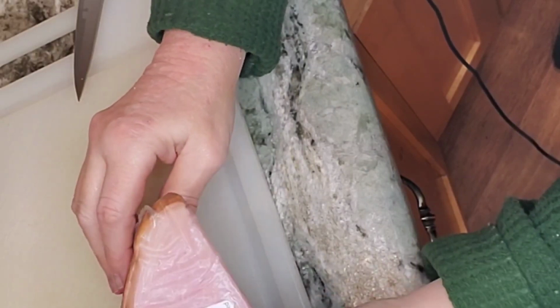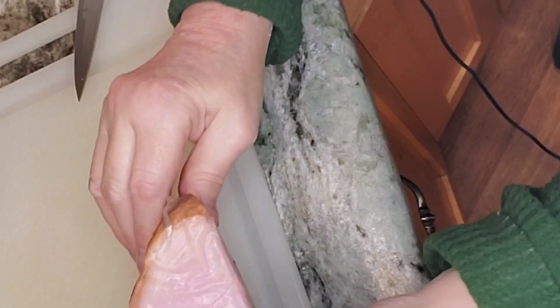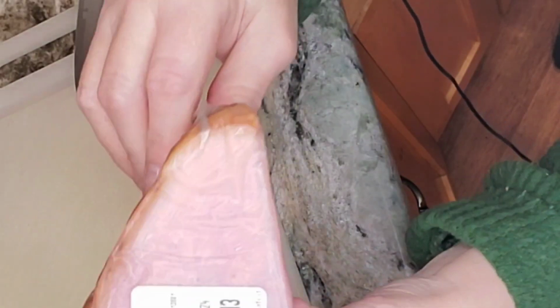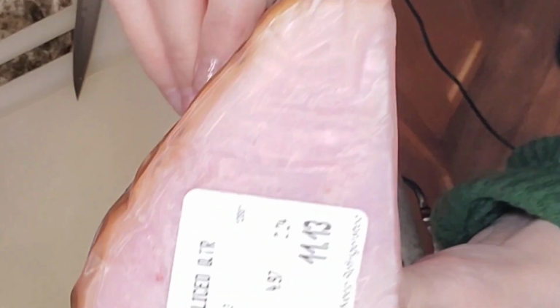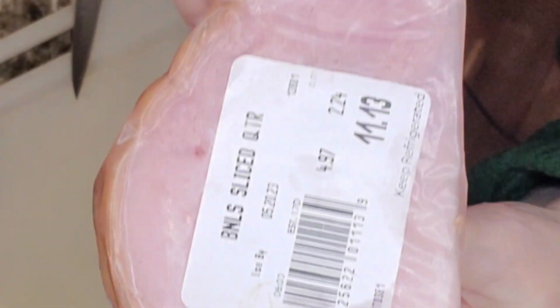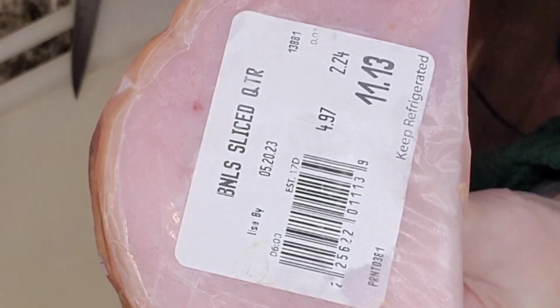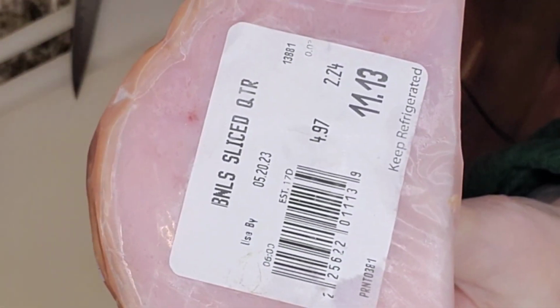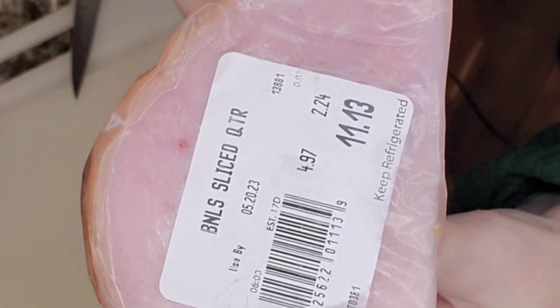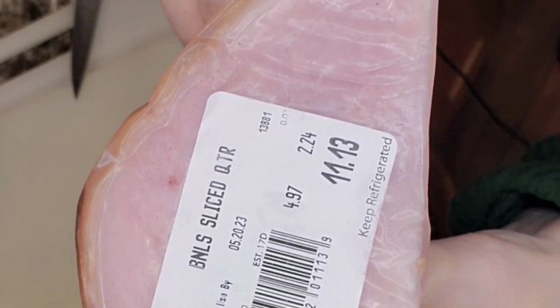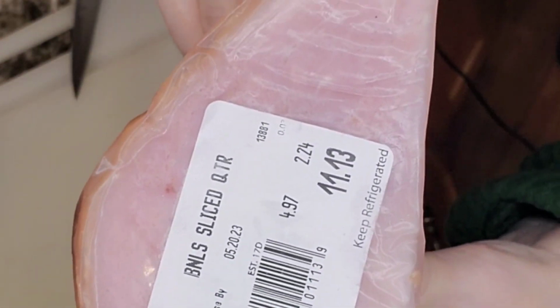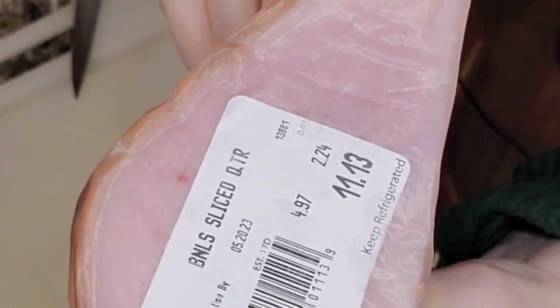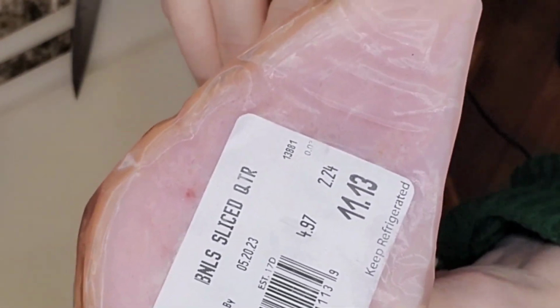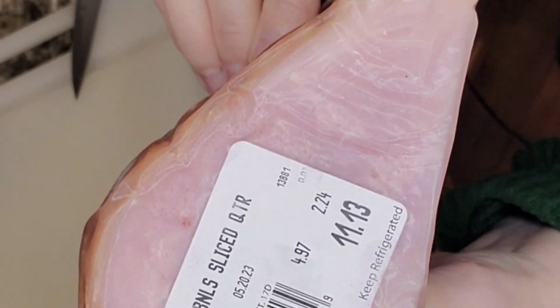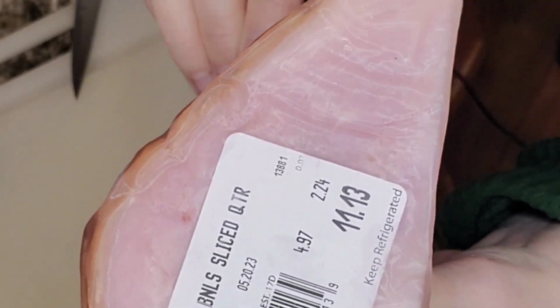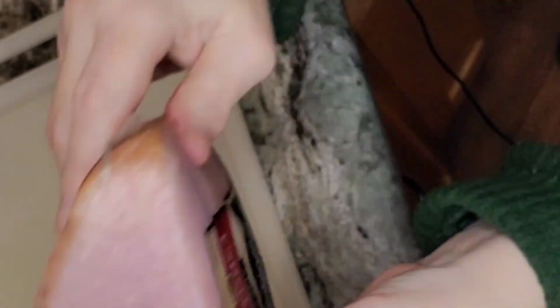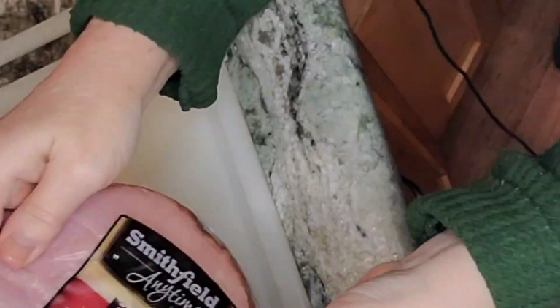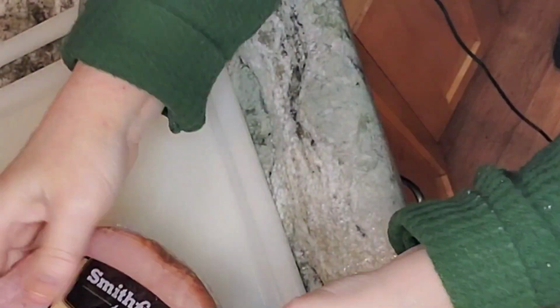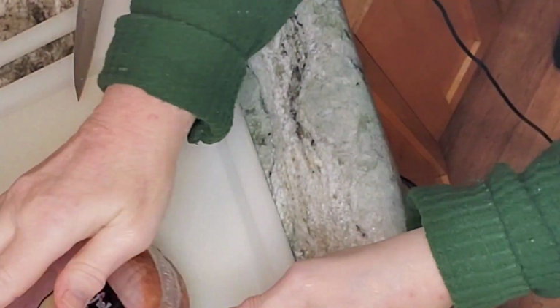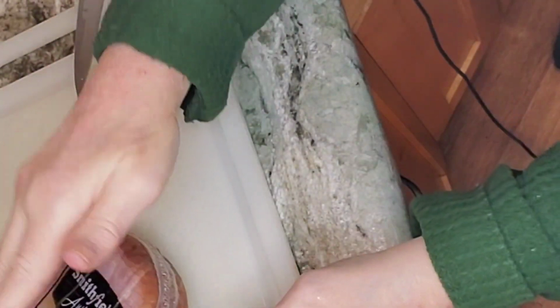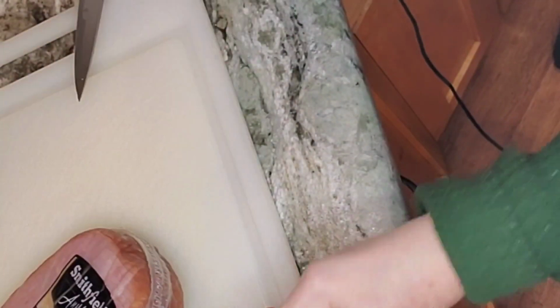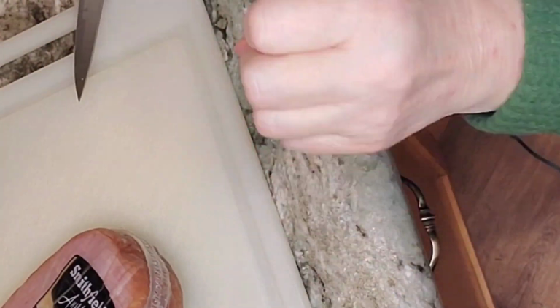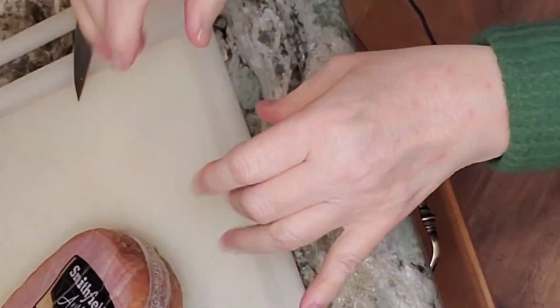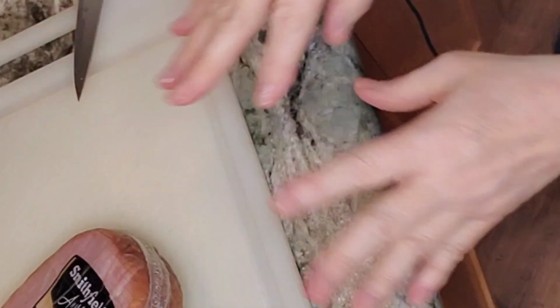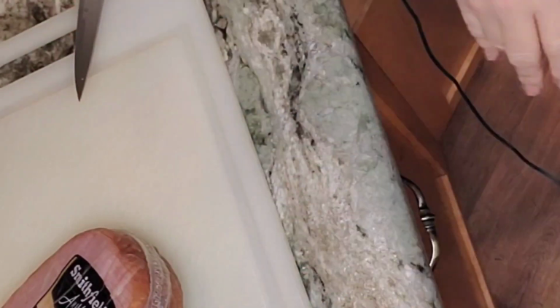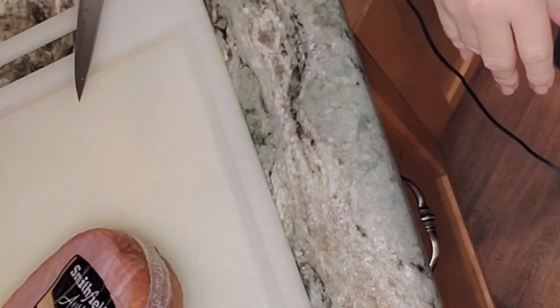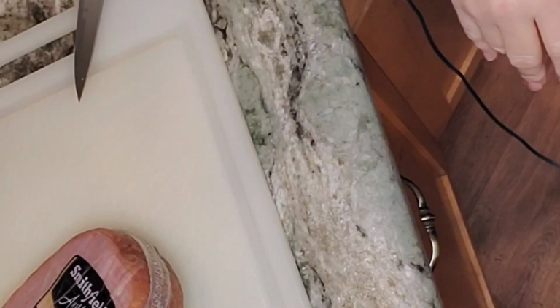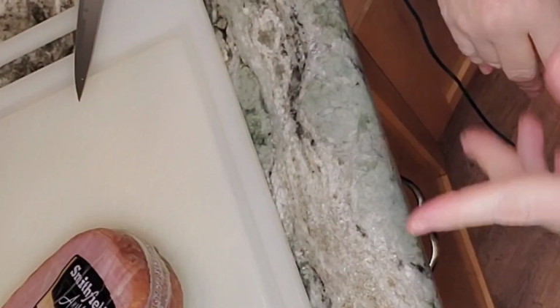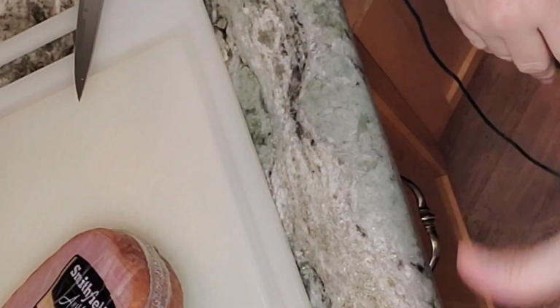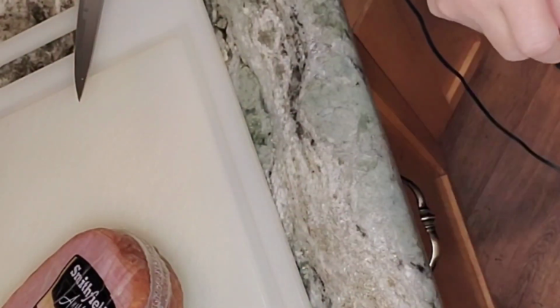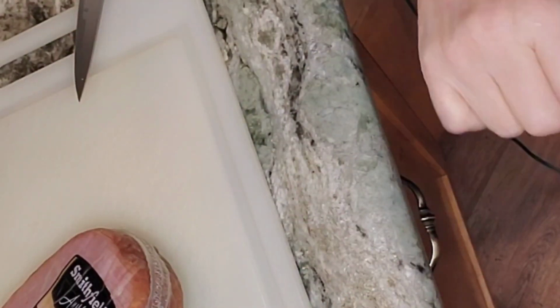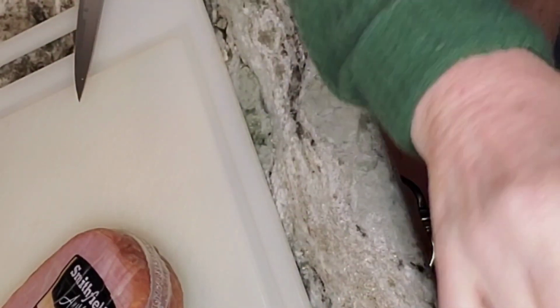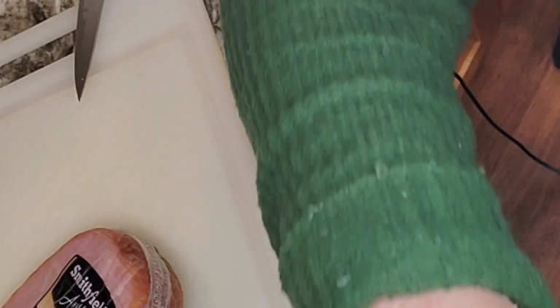Eleven dollars and 13 cents, or $4.97 a pound. I wonder if it's about that price wherever you live. I'm in Washington State. I'm gonna get busy on the potatoes and get back to you so I don't bore you.